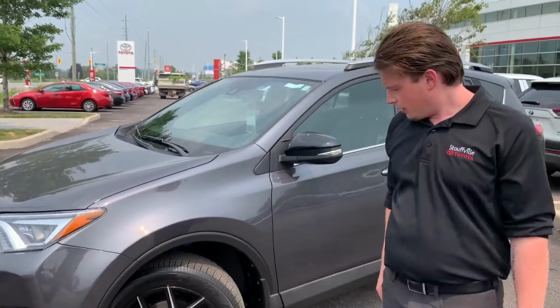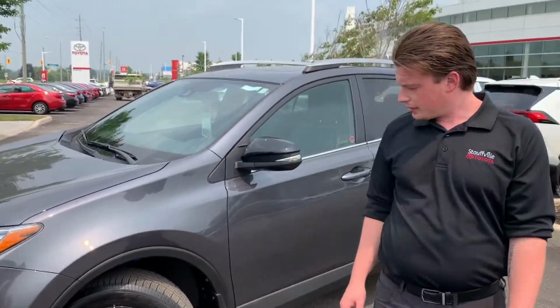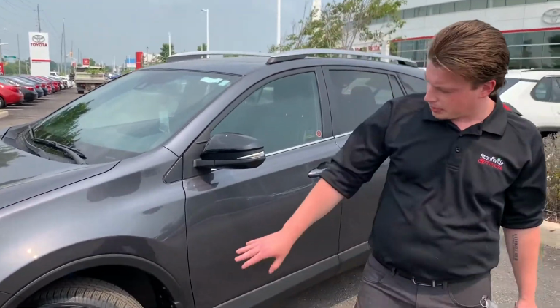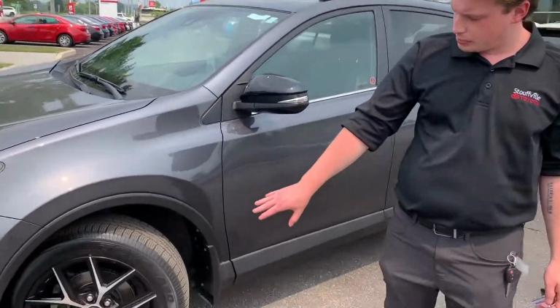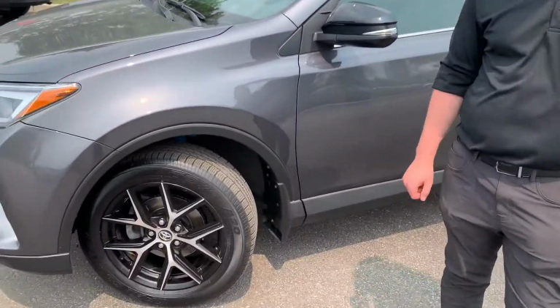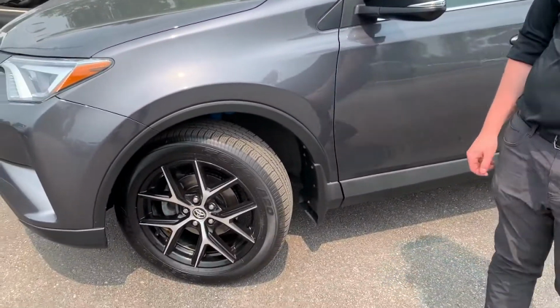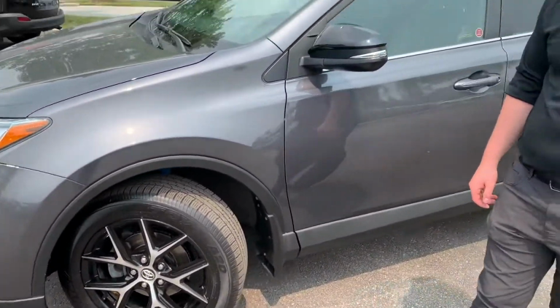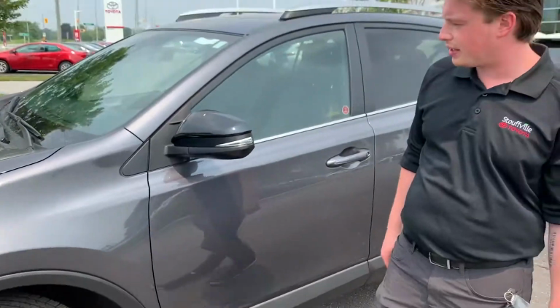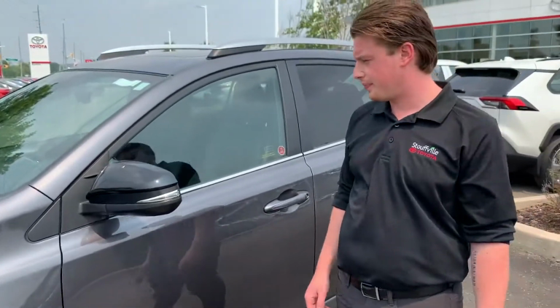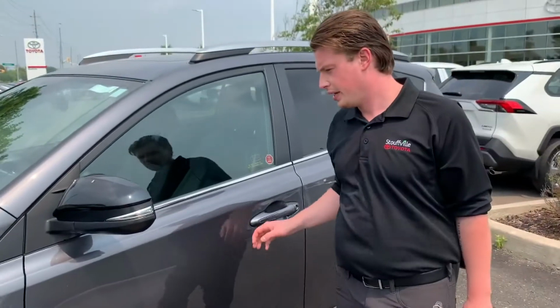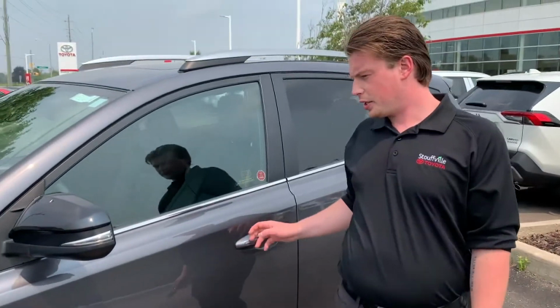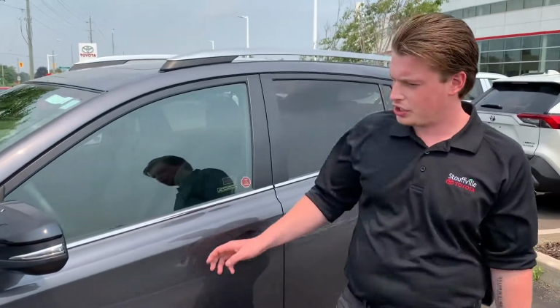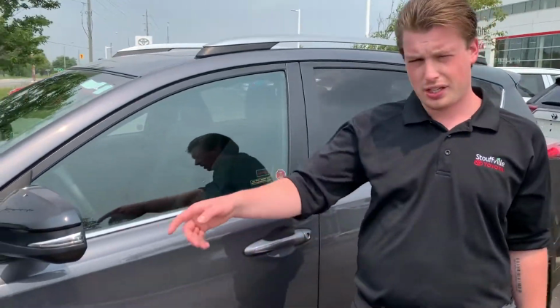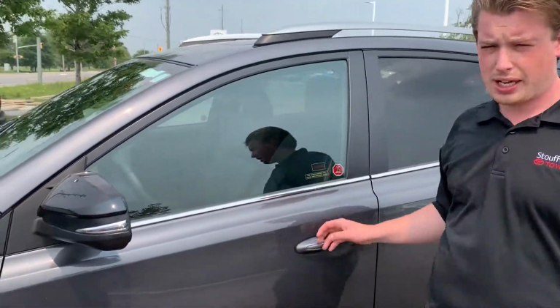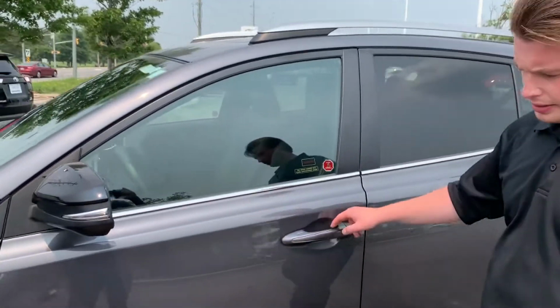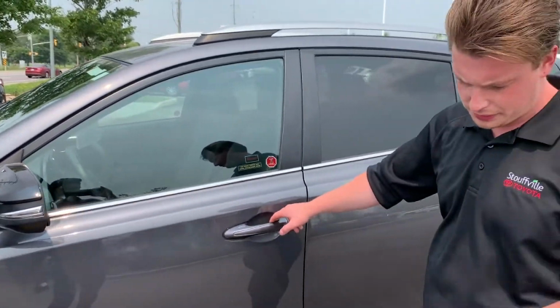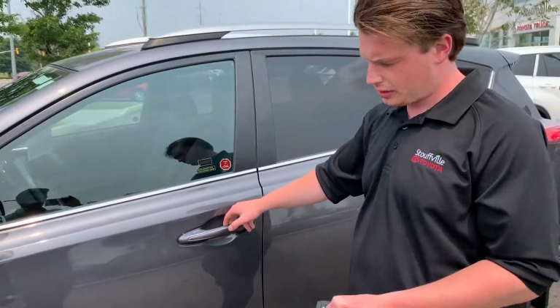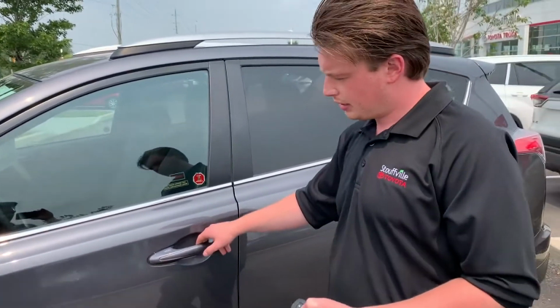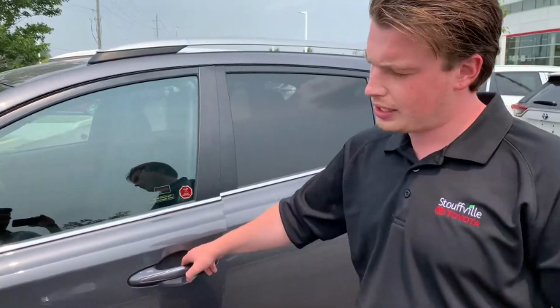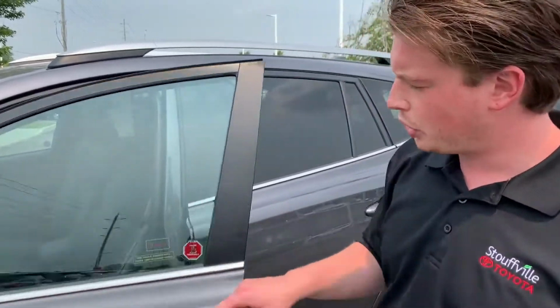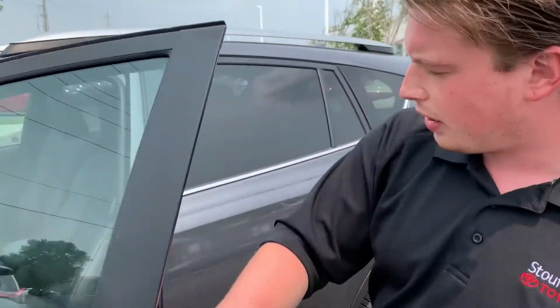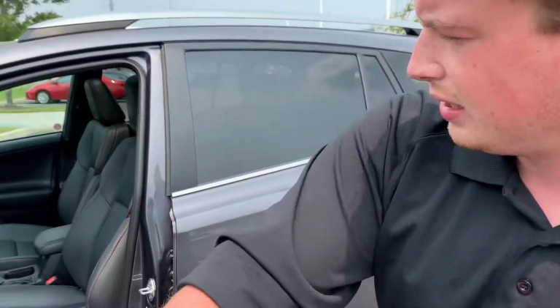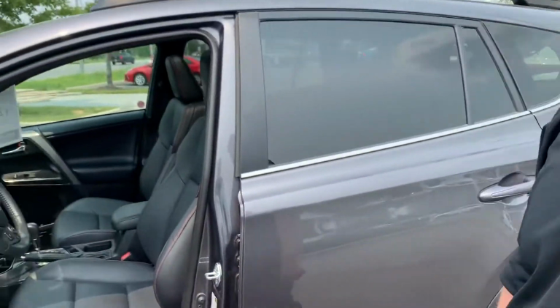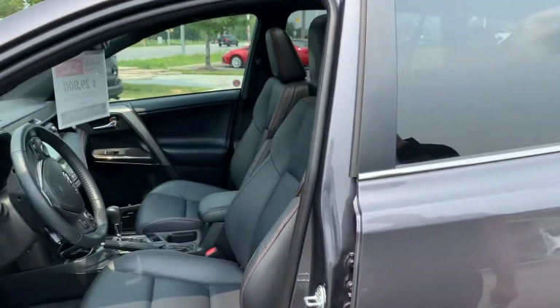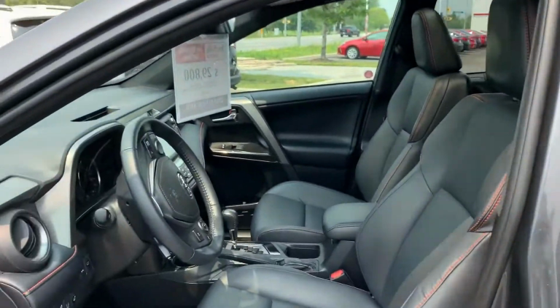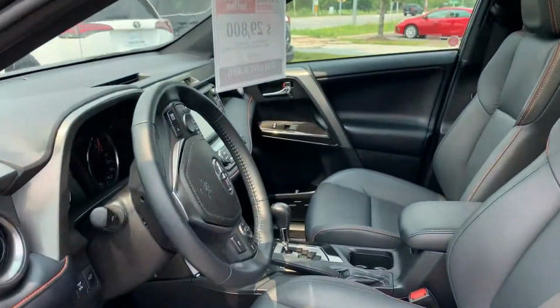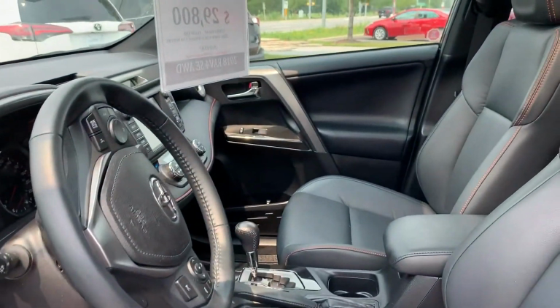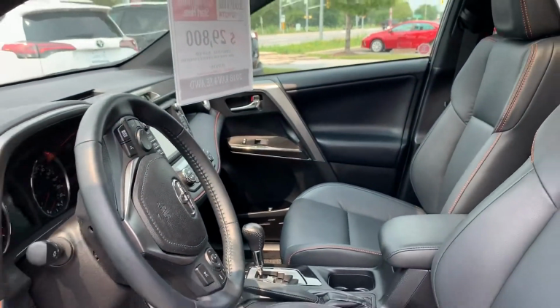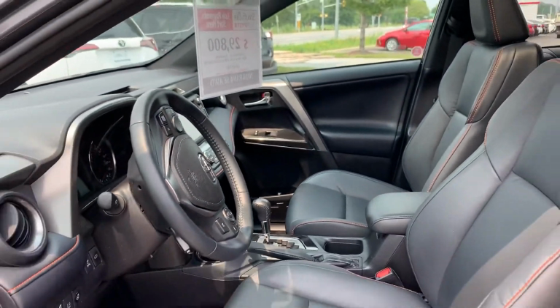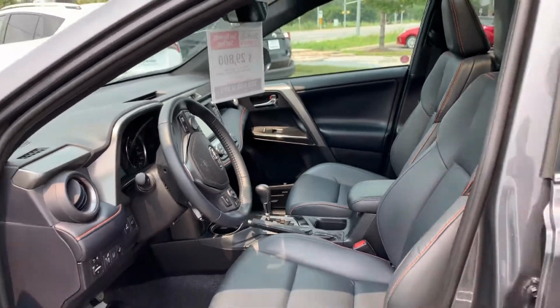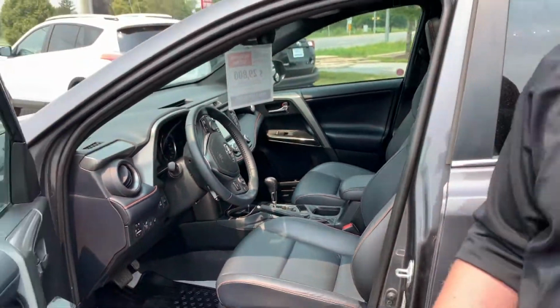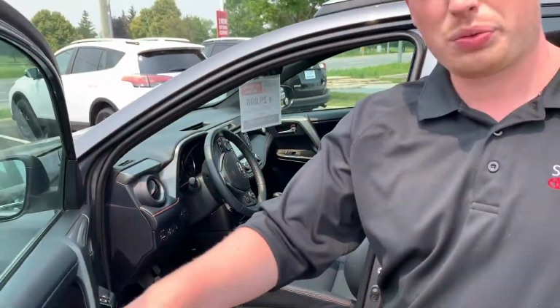It has the nice black Special Edition wheels and all-season tires. This package gives you blind spot monitoring, safety features, keyless entry, push-button start, leather interior, sunroof, heated seats, and a heated steering wheel.